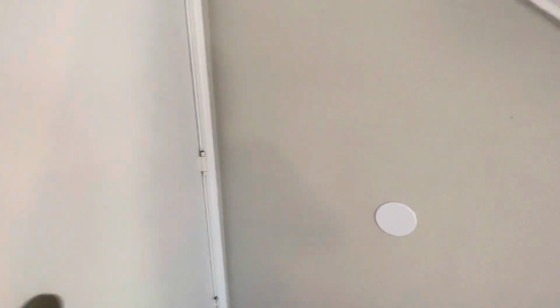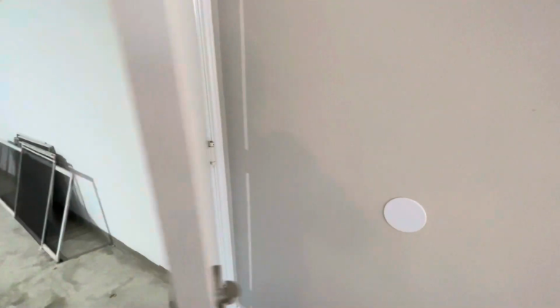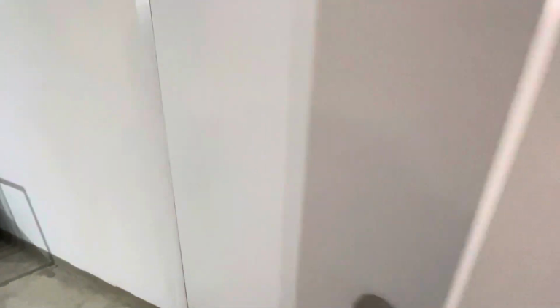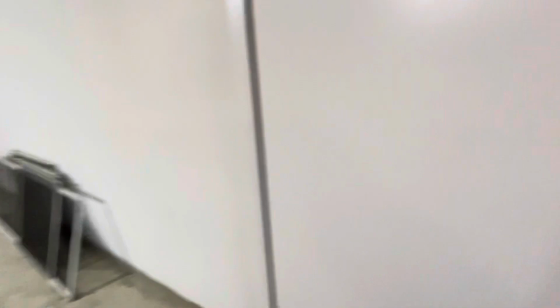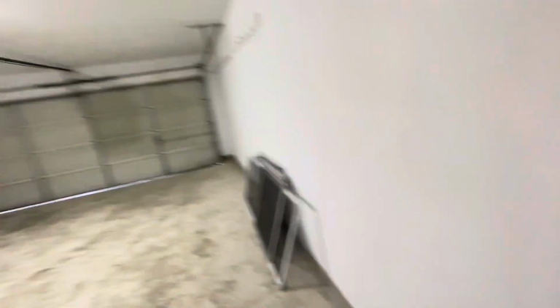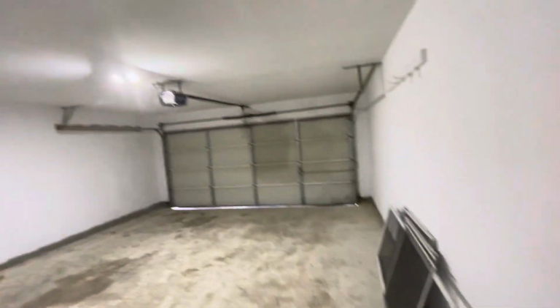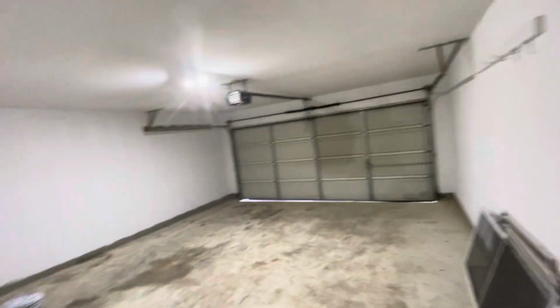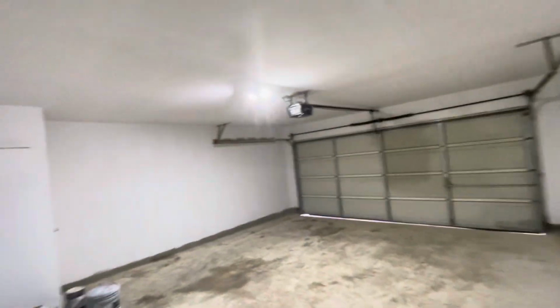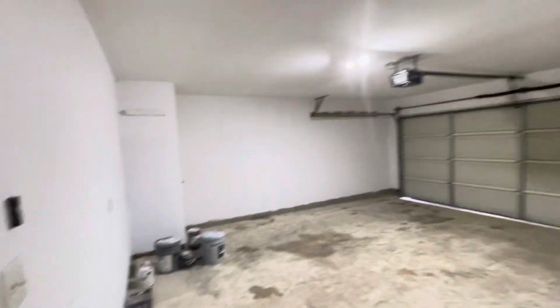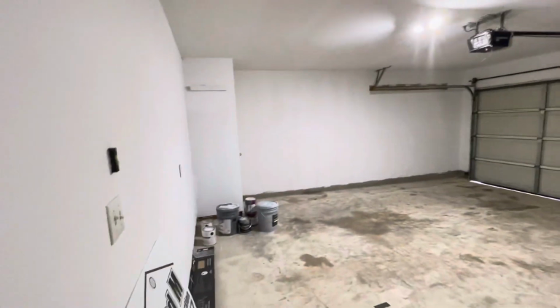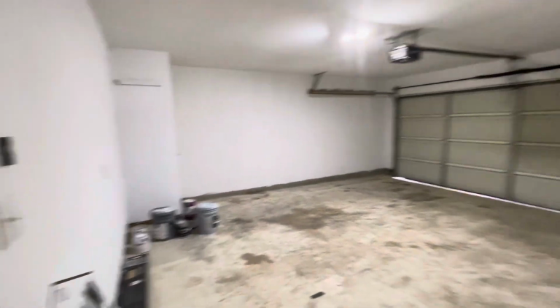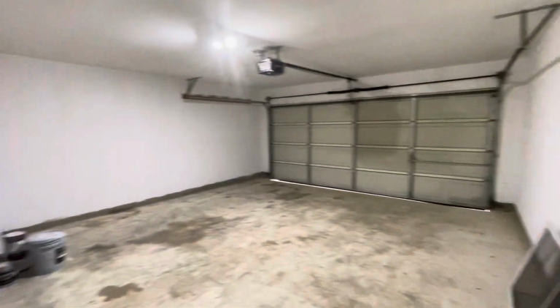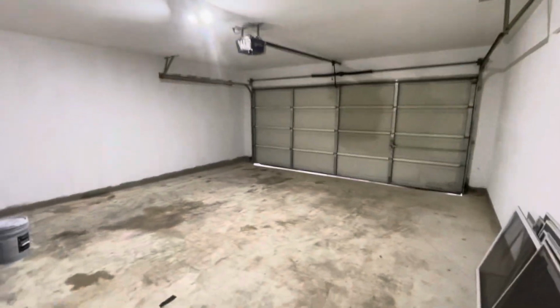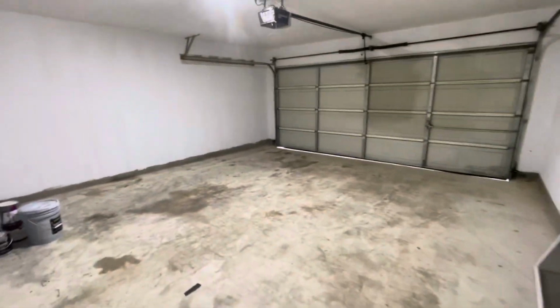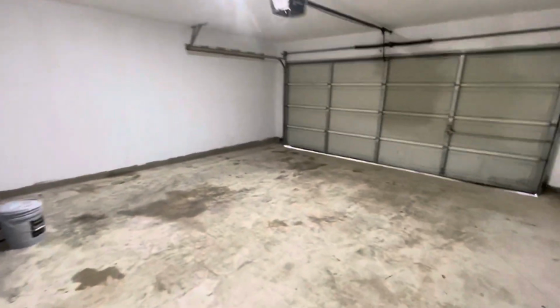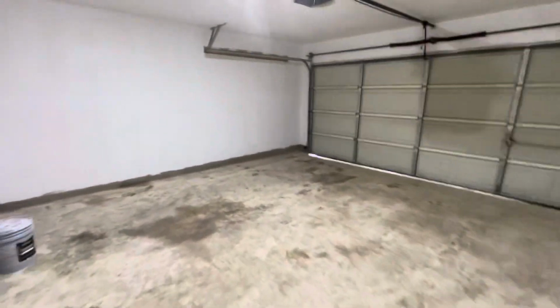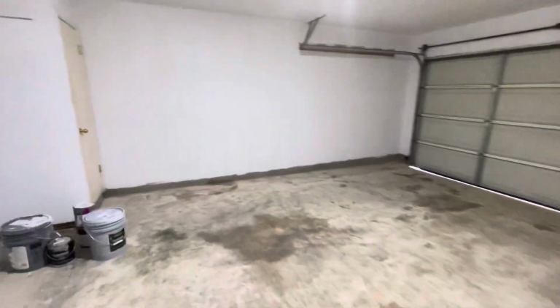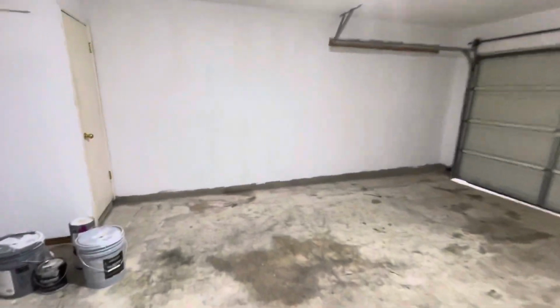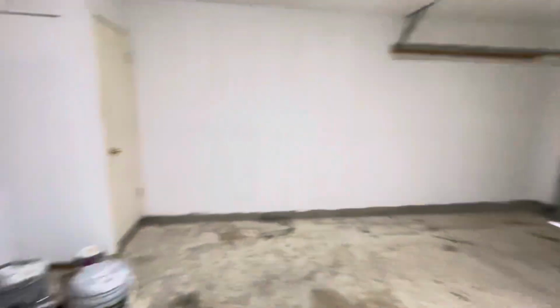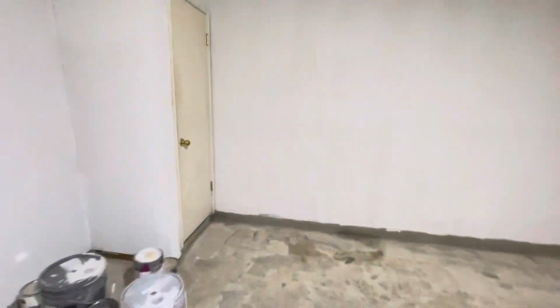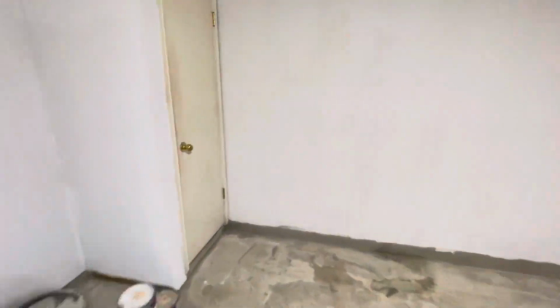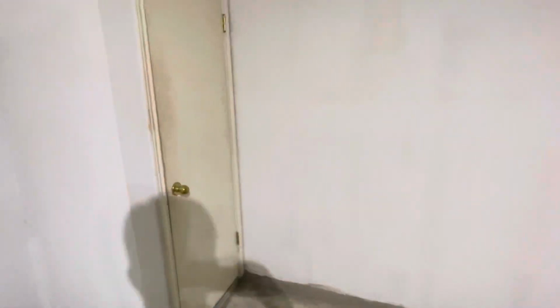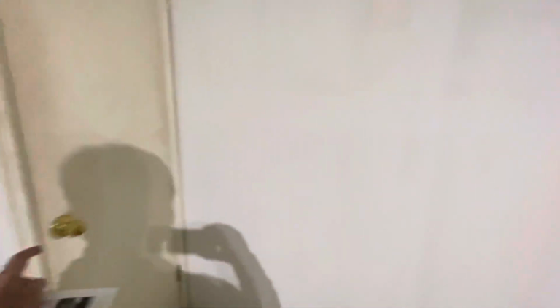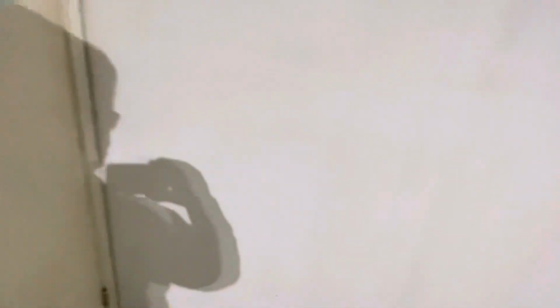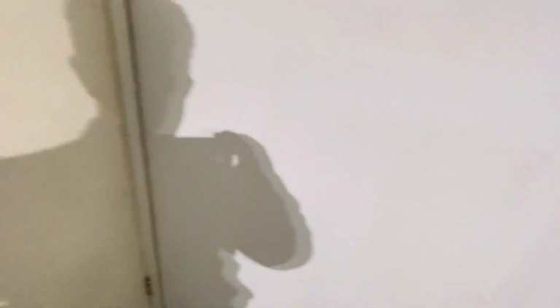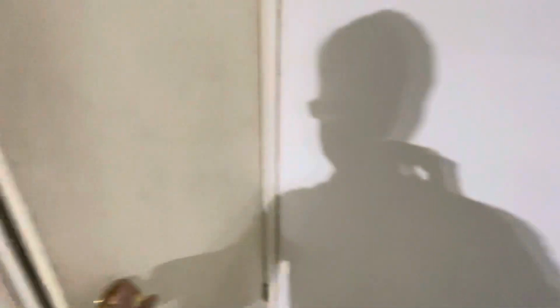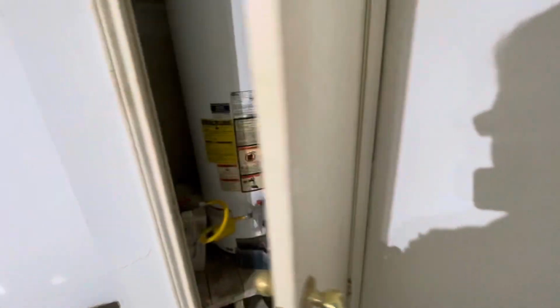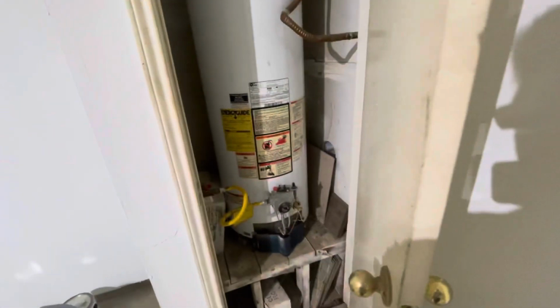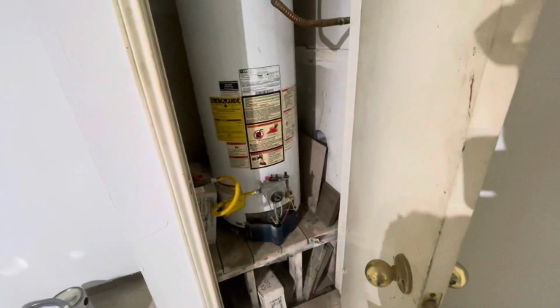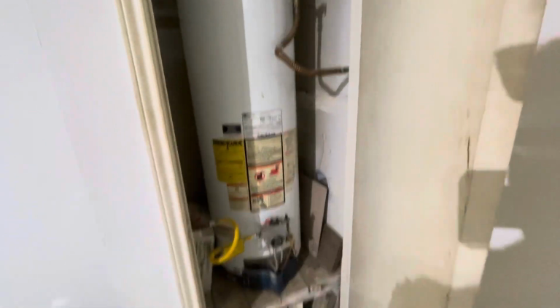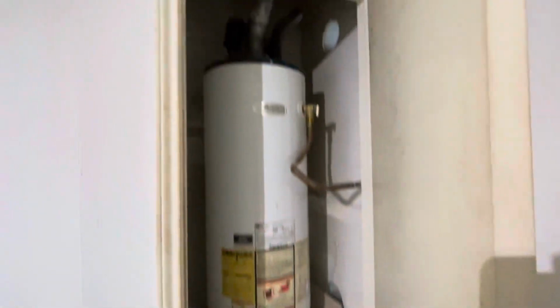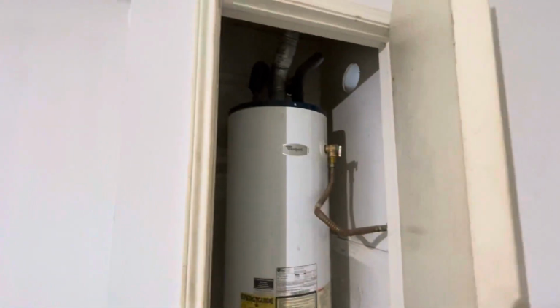Two-car garage has the garage door opener. Water heater is elevated.